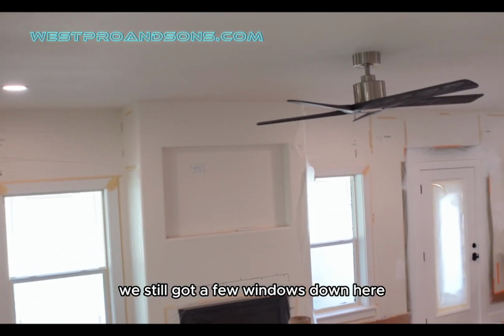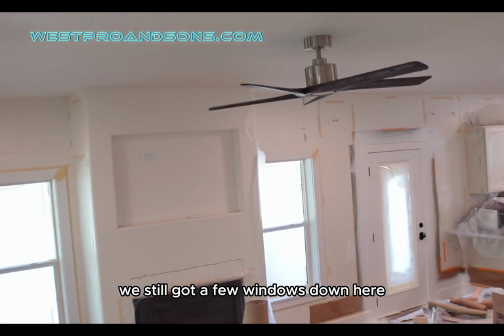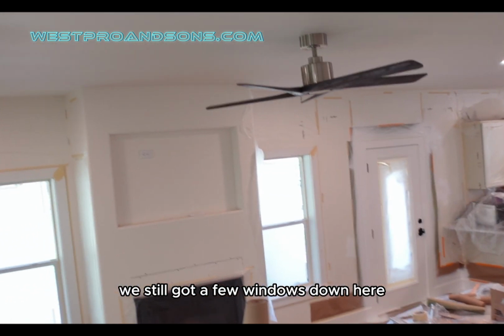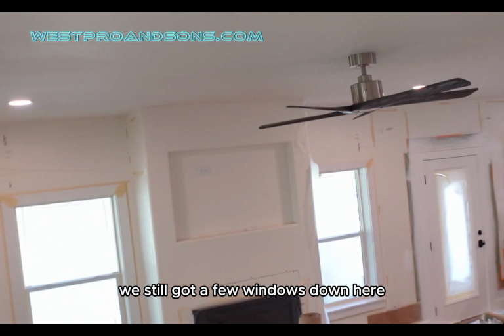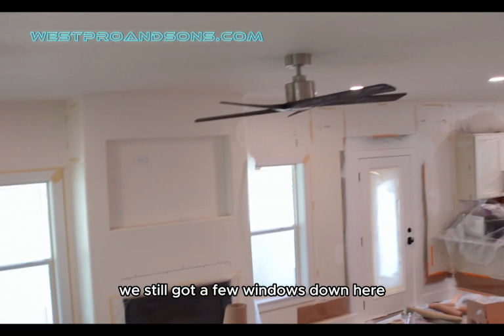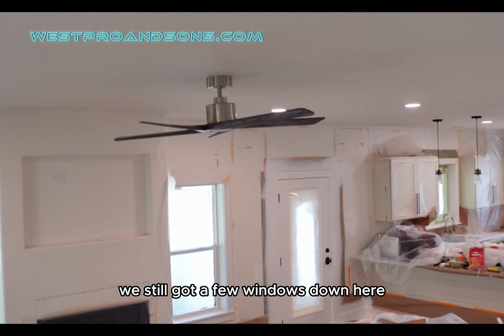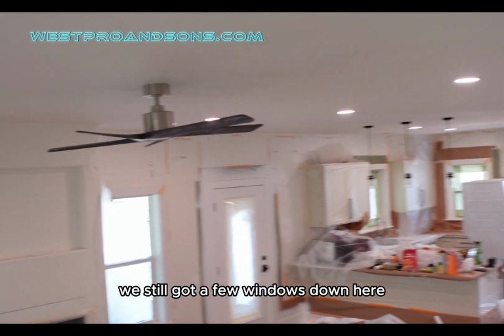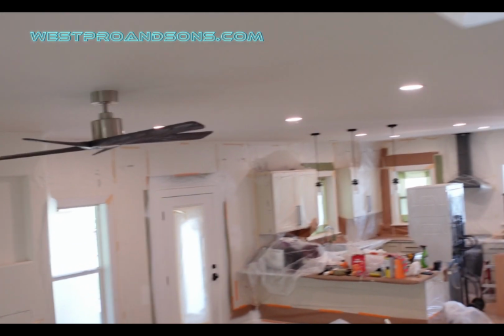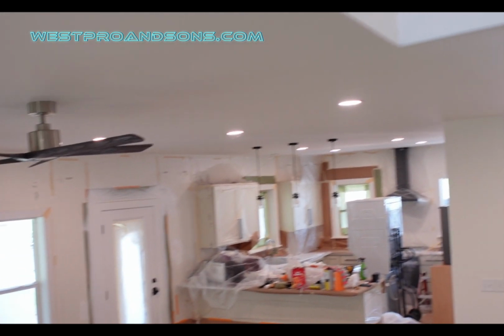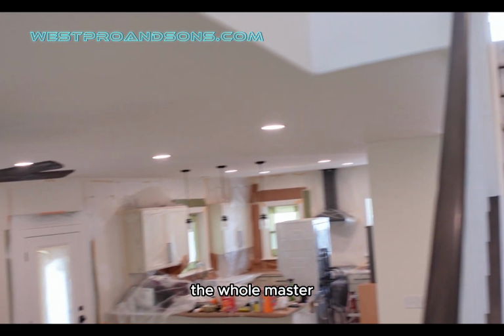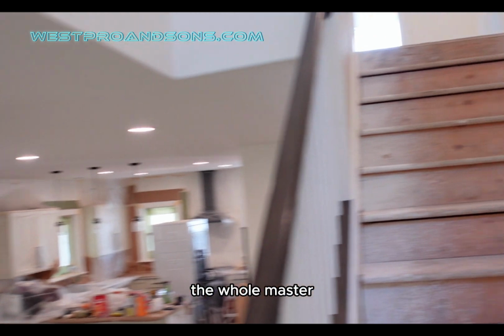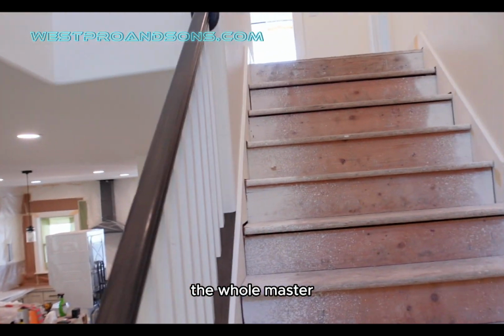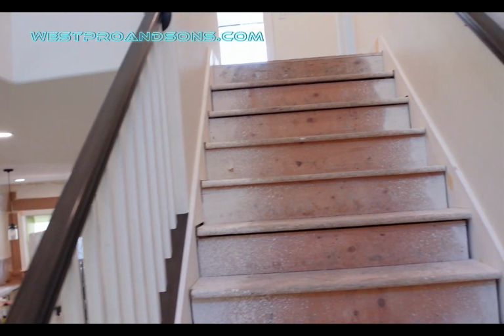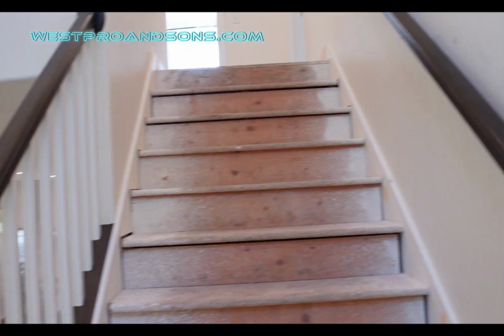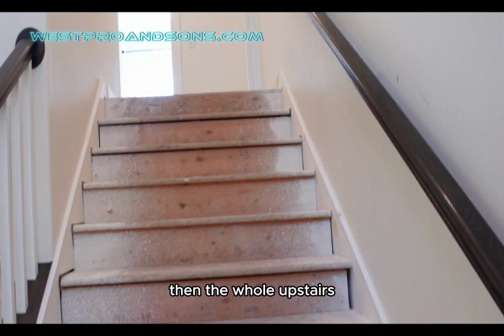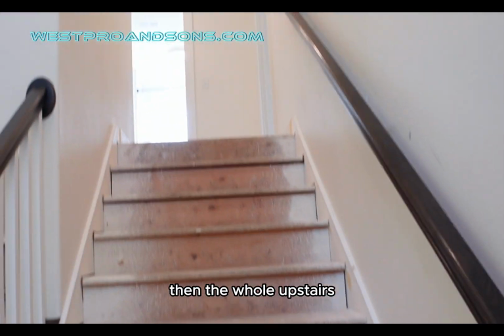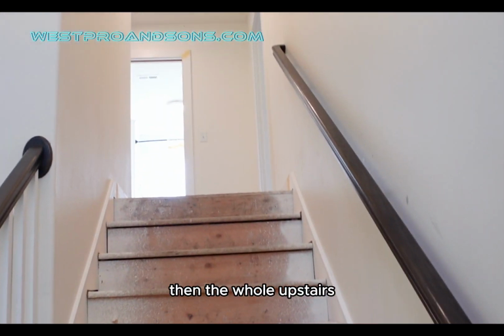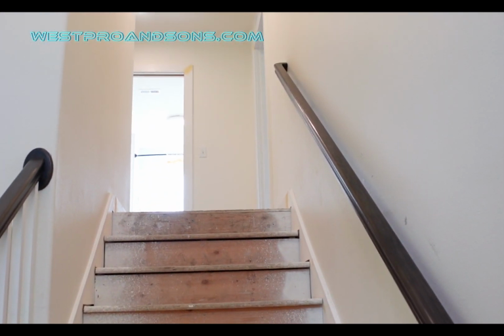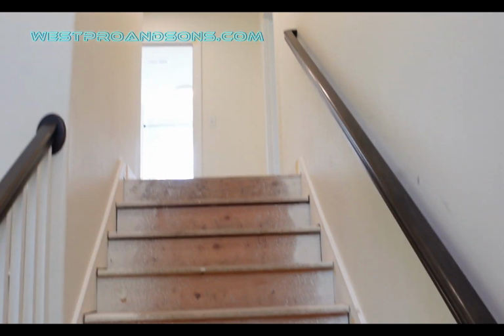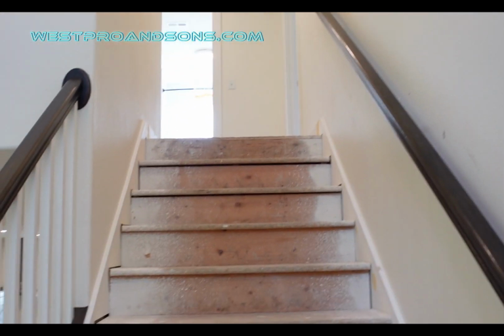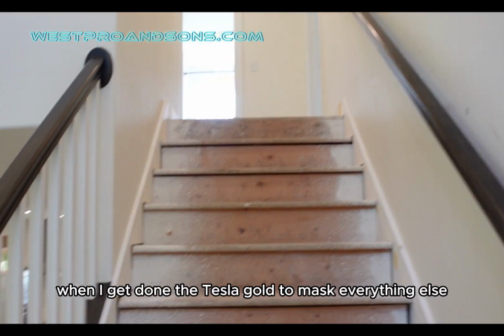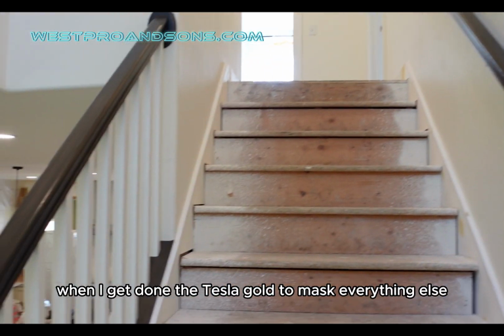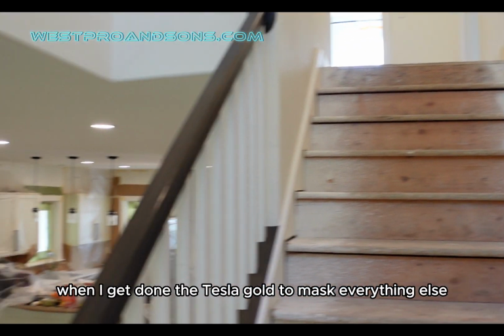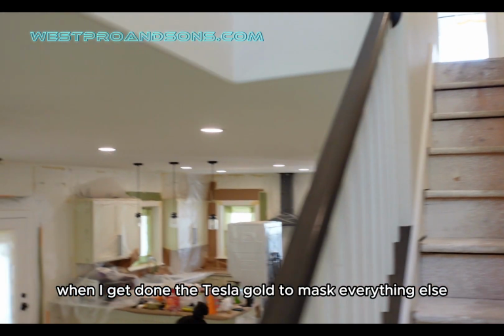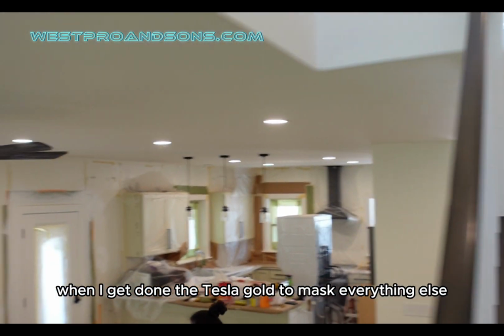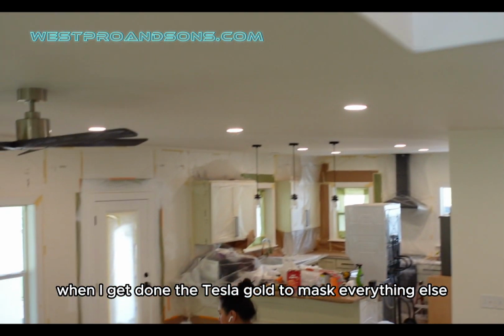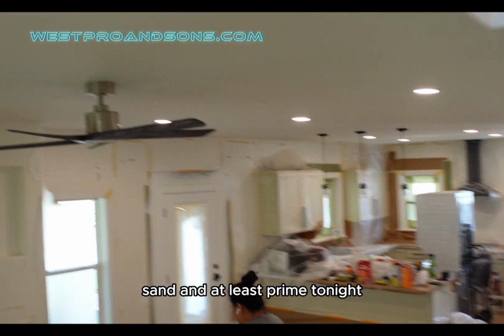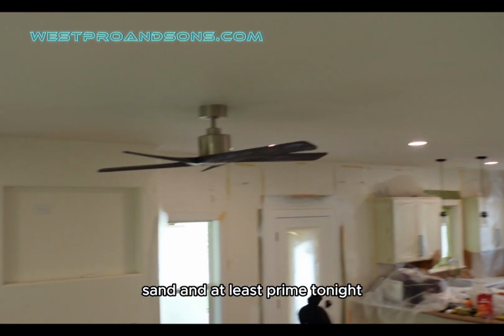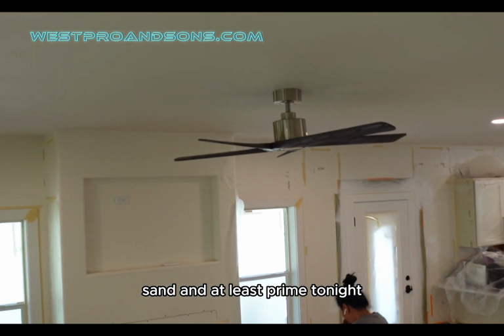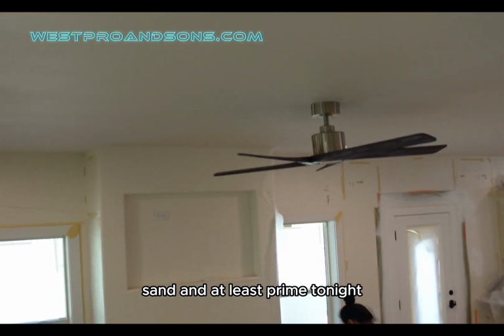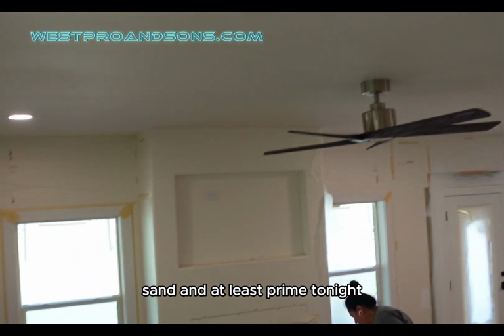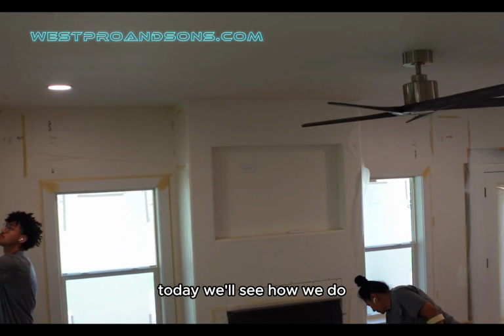We still got a few windows down here, the whole master, then the whole upstairs. We're going to get it done — that's our goal: to mask everything, sand, and at least prime tonight.